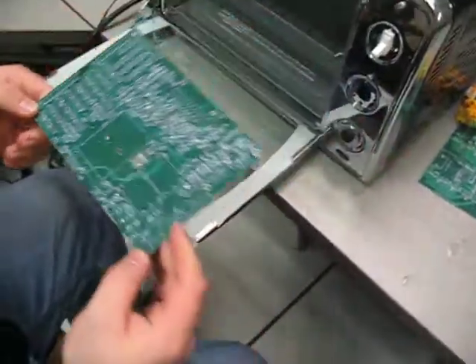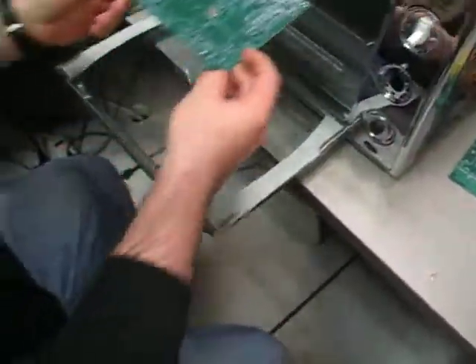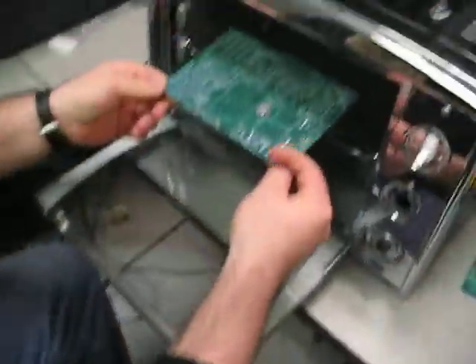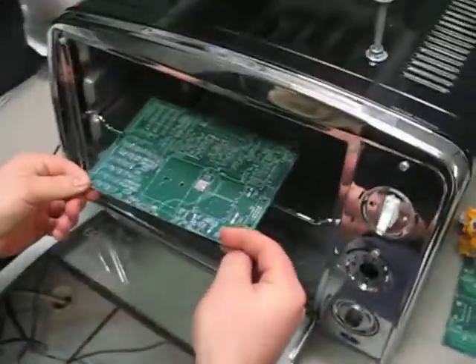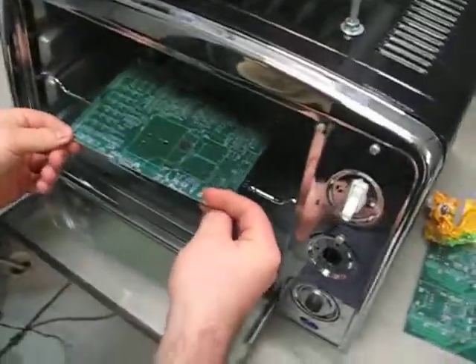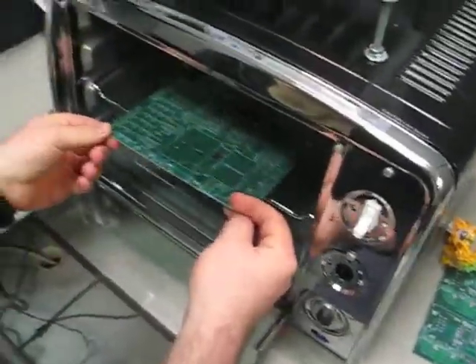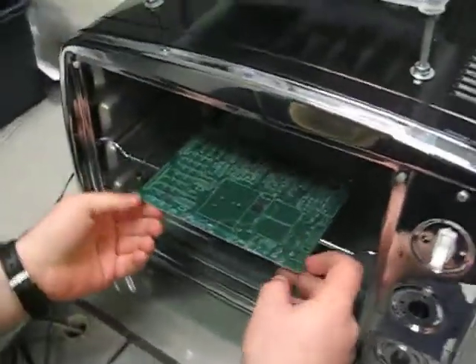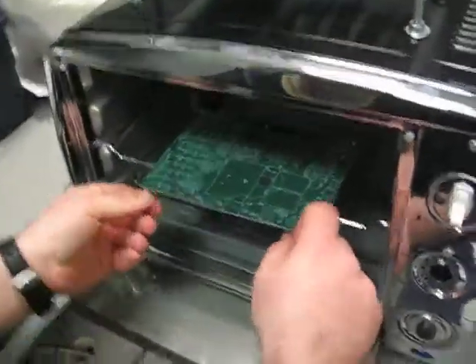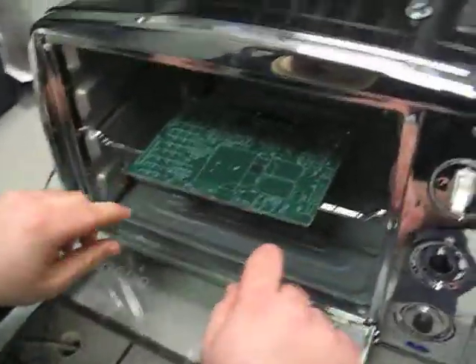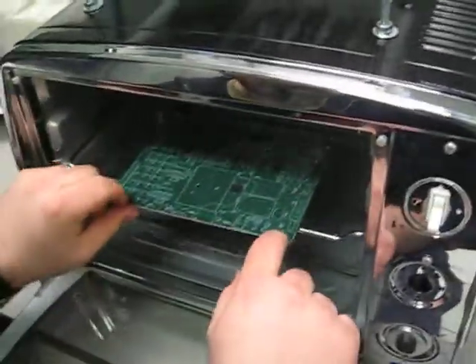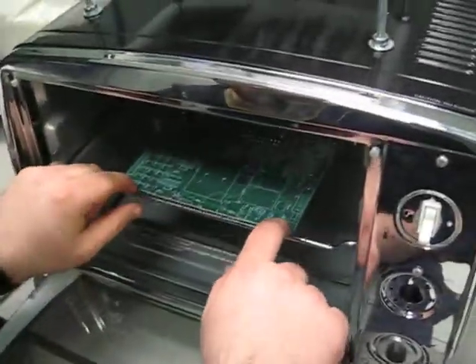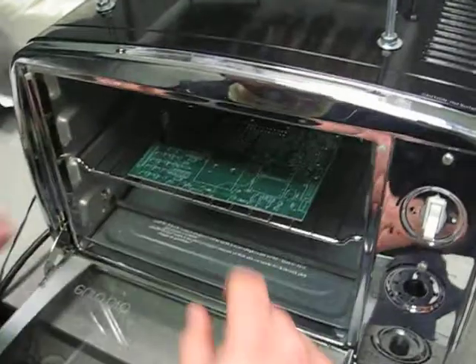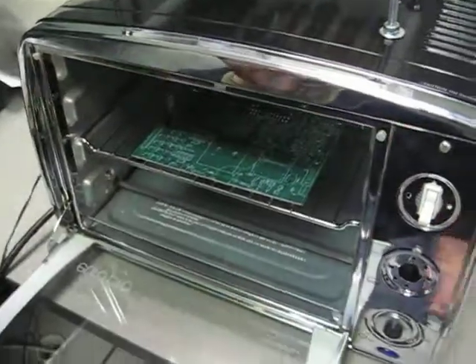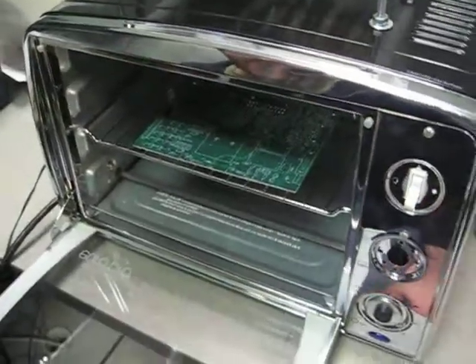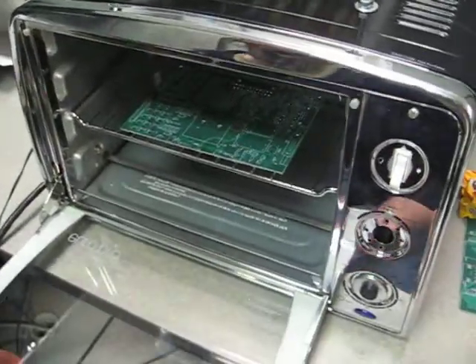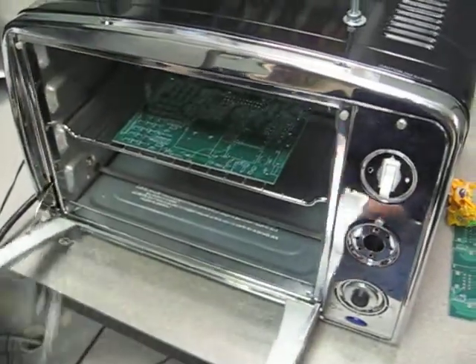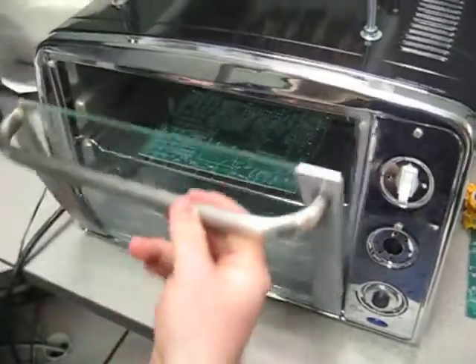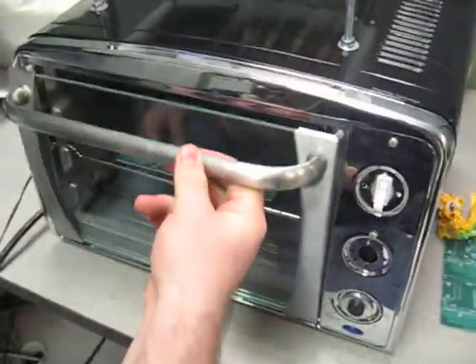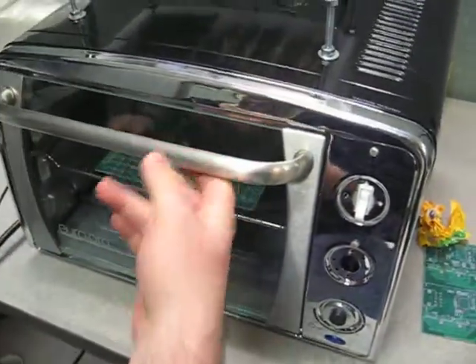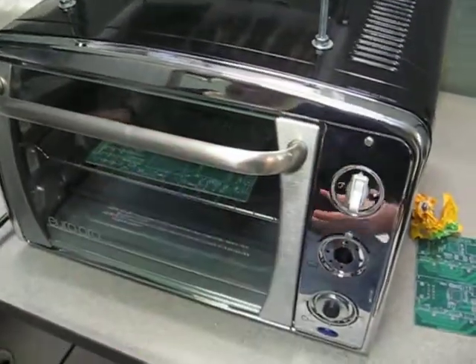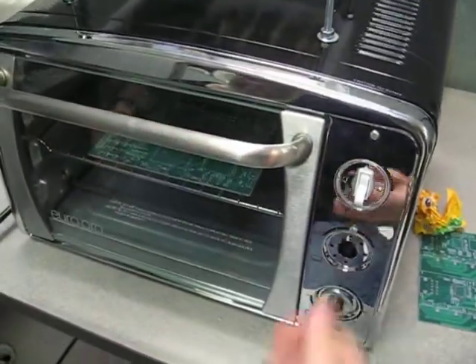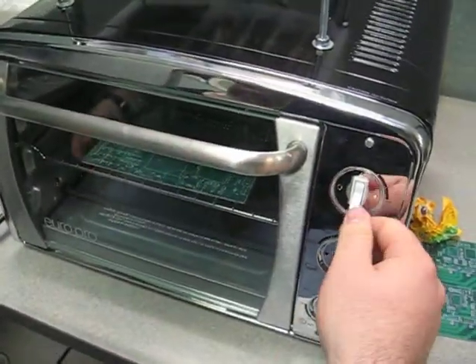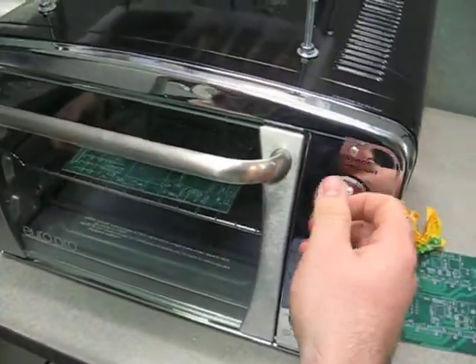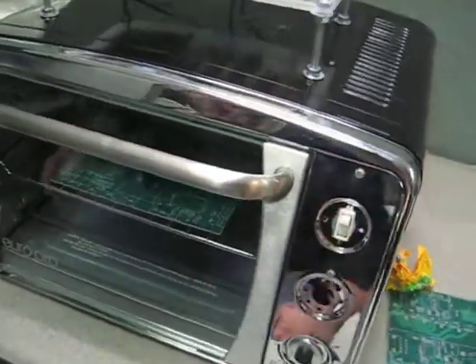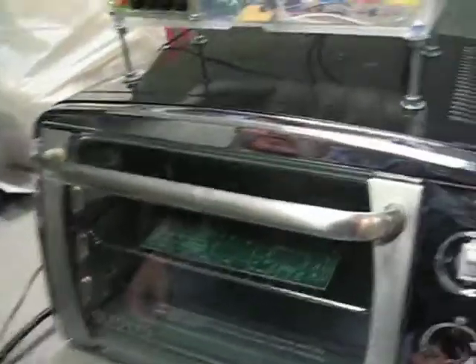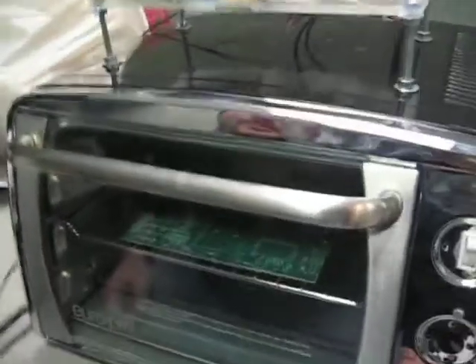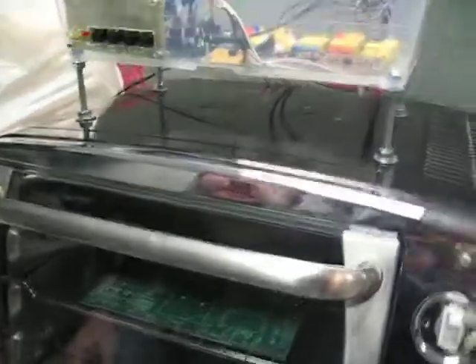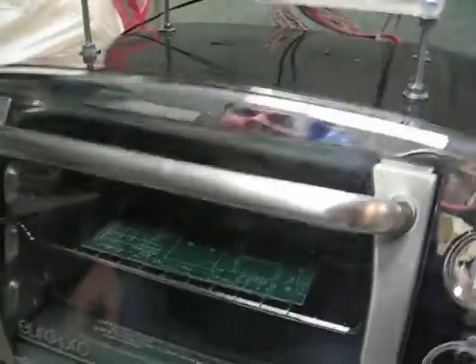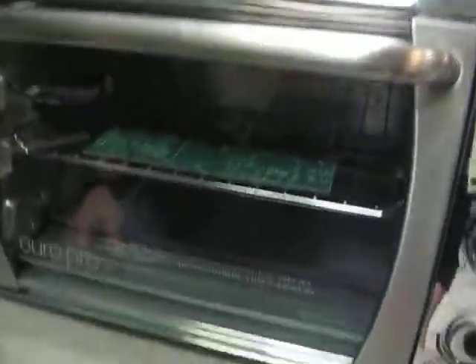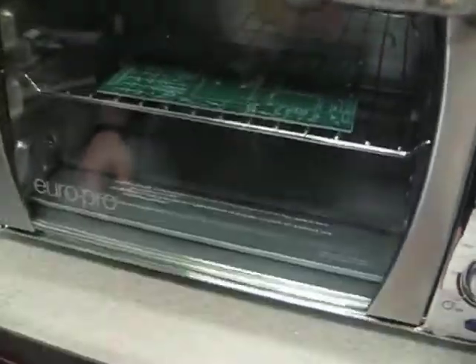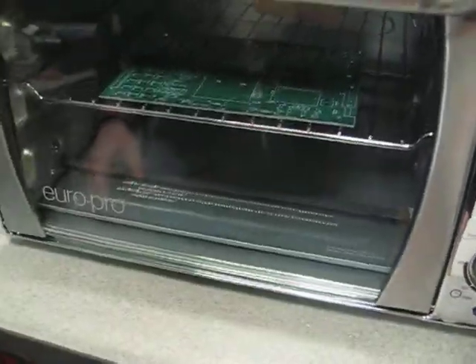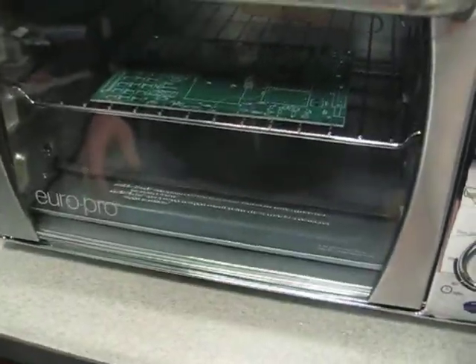Soaking wet all over this thing. So hopefully that won't screw up any of your solder, but it's your choice to throw something this wet in there. You're the genius who left it out in the rain, so this is all on you.